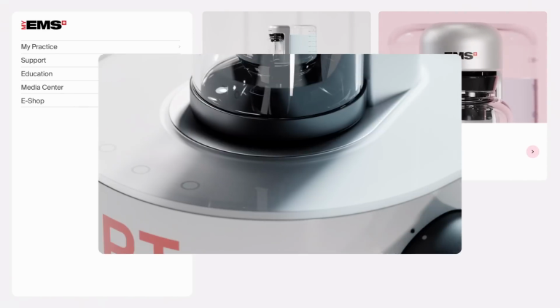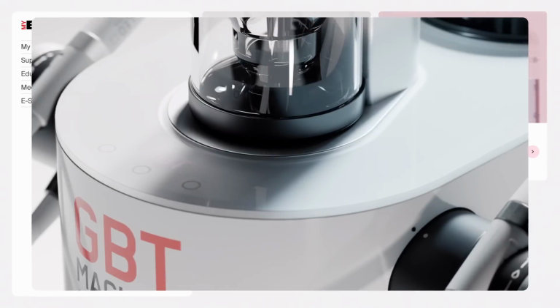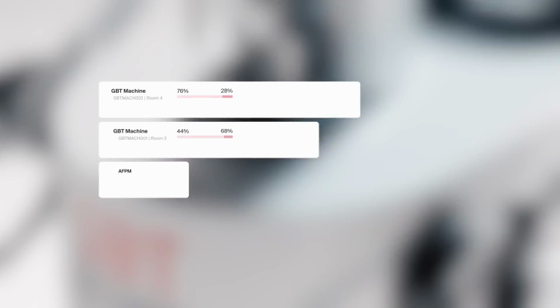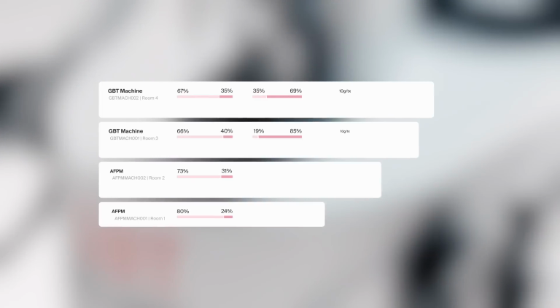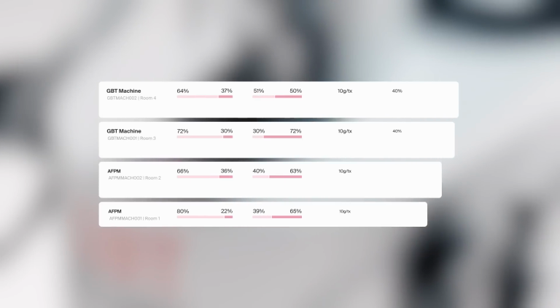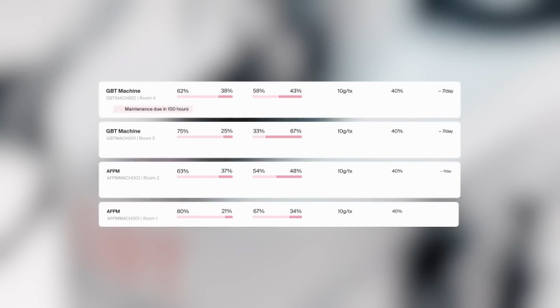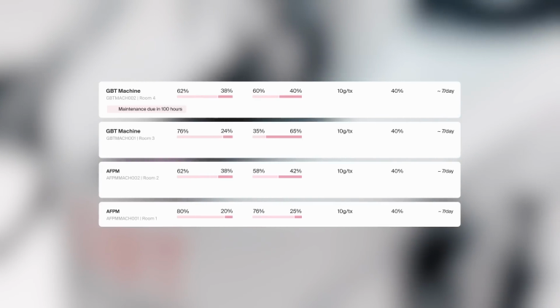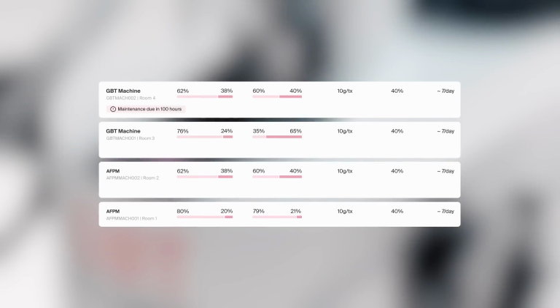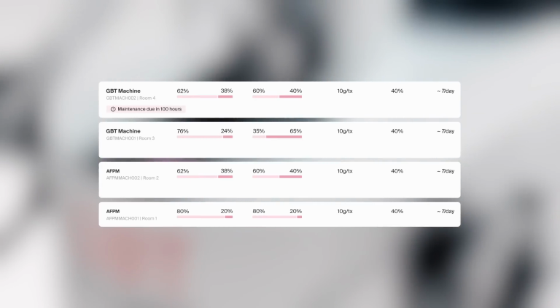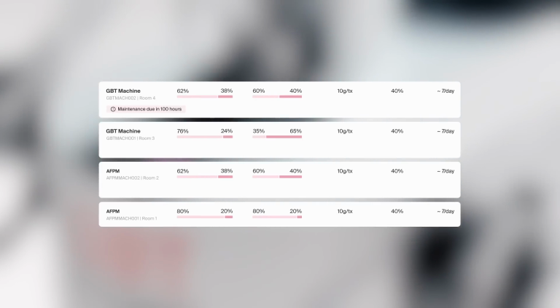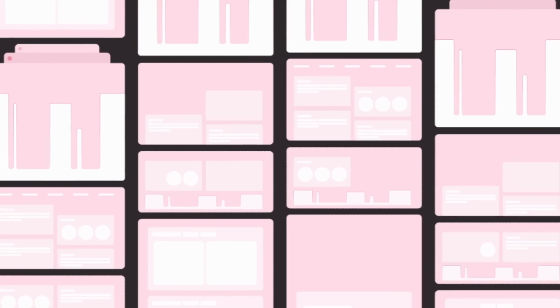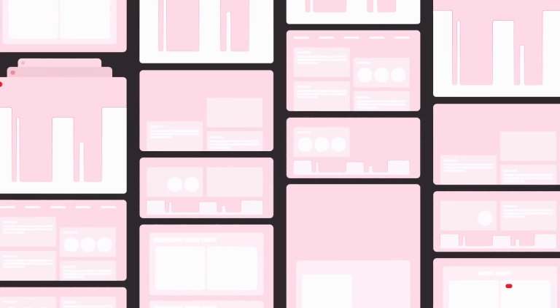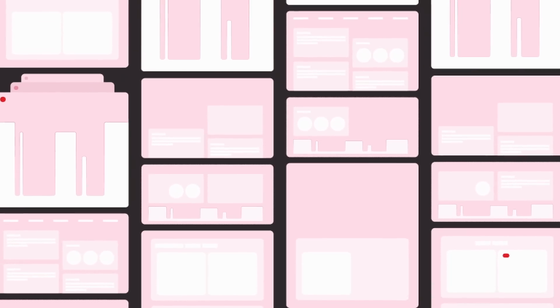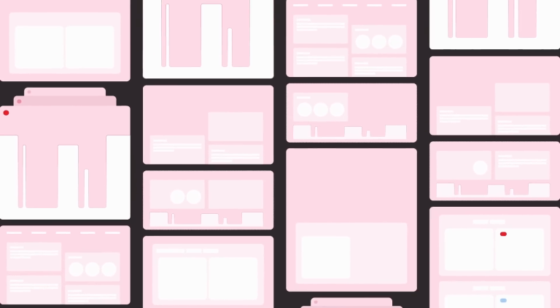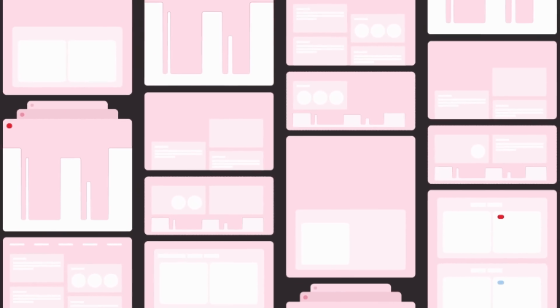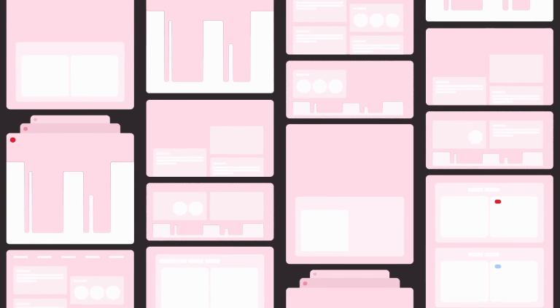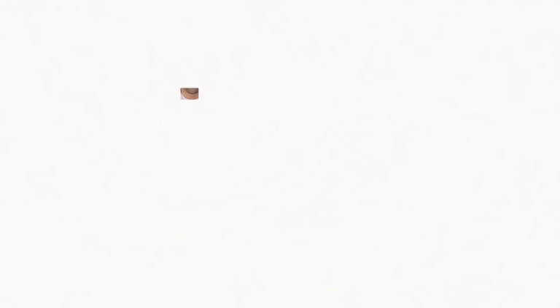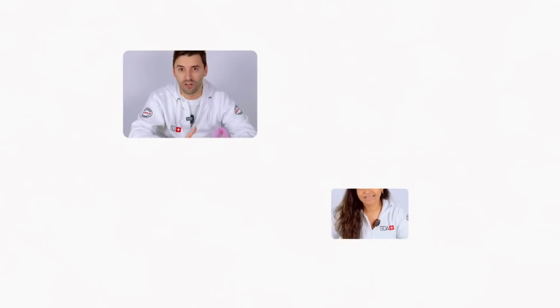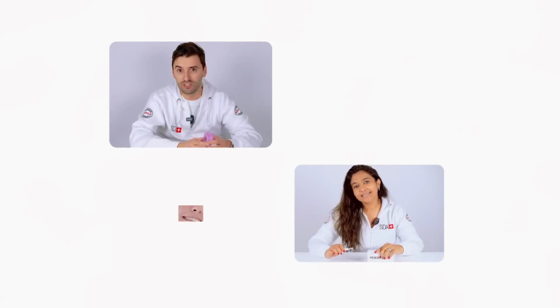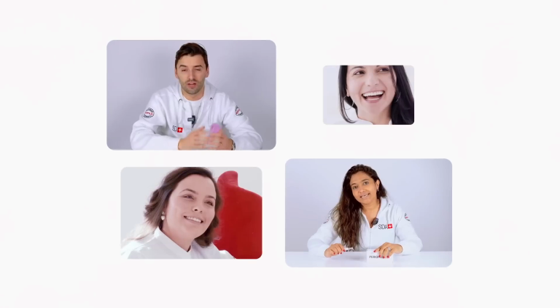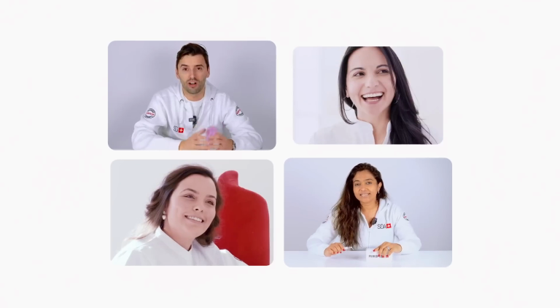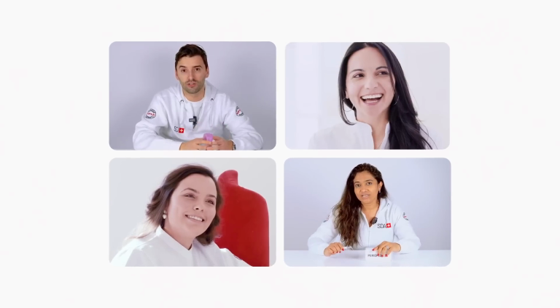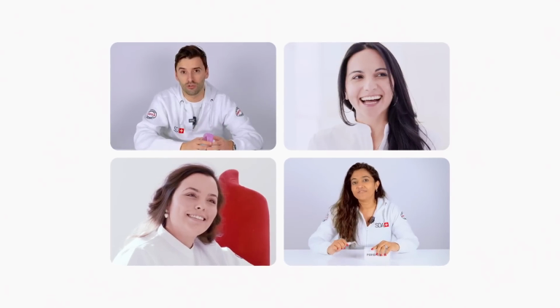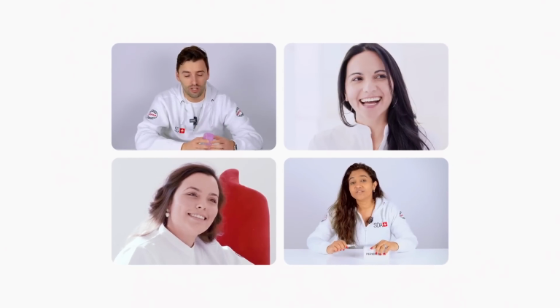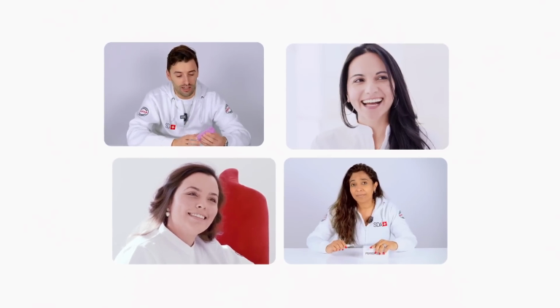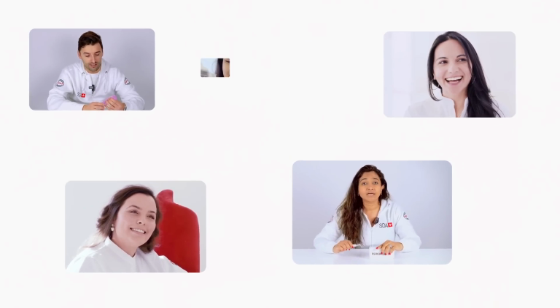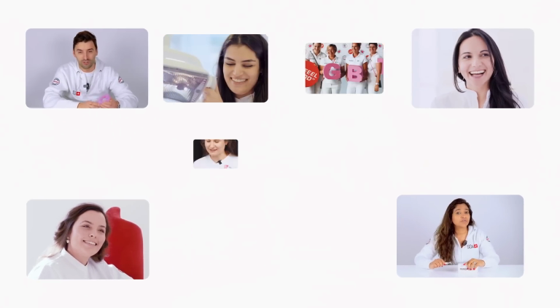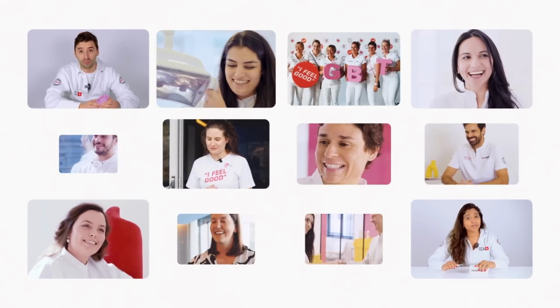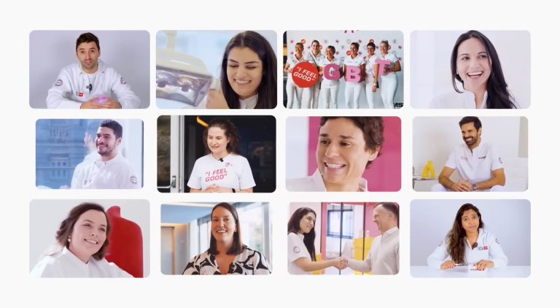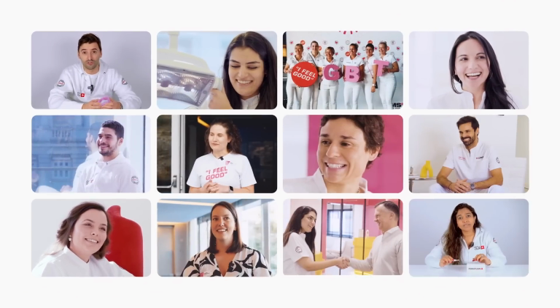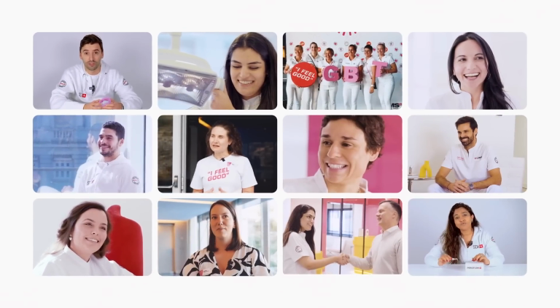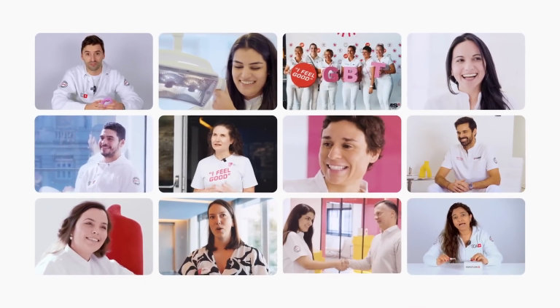Beyond innovation, this is your gateway to the GBT world. New easy service, accessible online courses, a vibrant community where everyone is connected — growing together and redefining the future of oral prevention and prophylaxis.